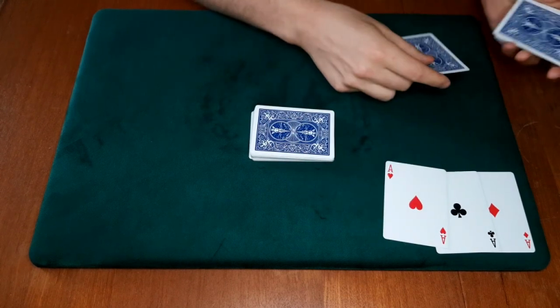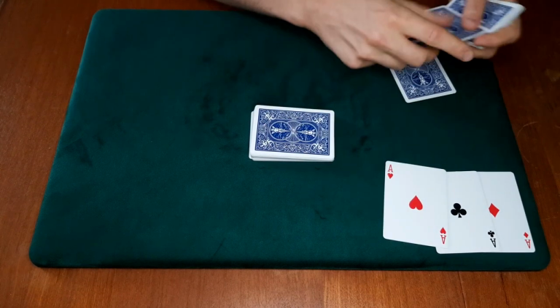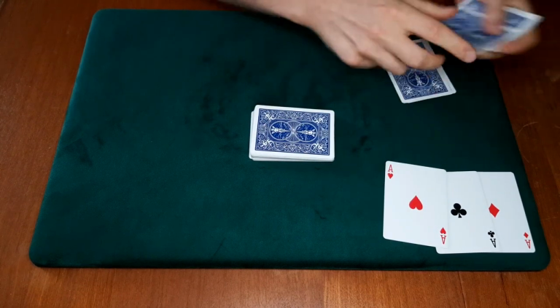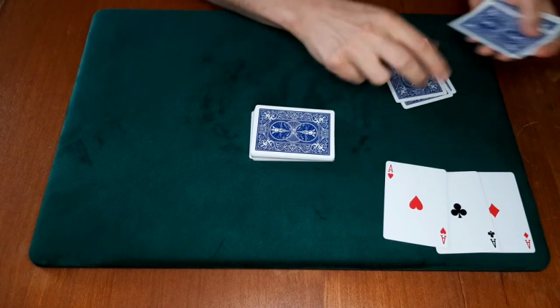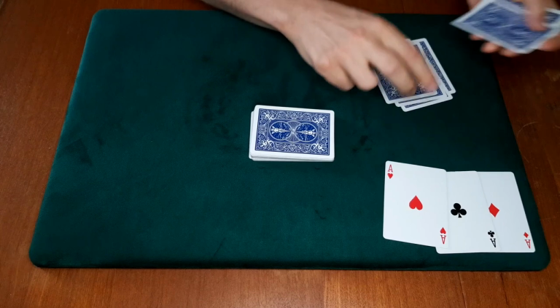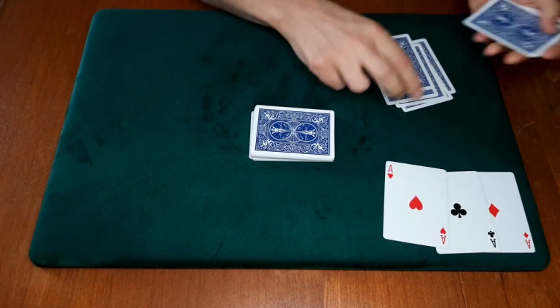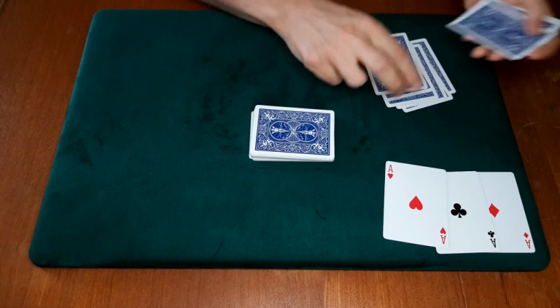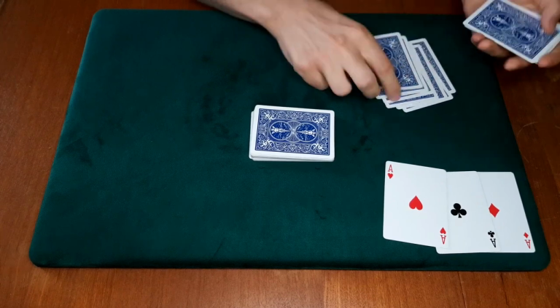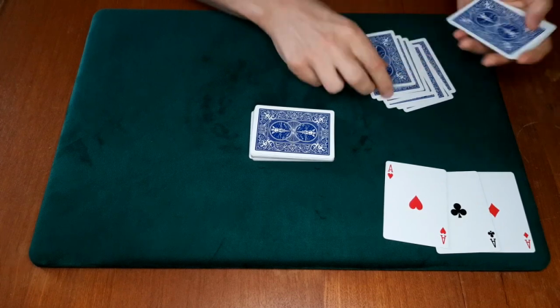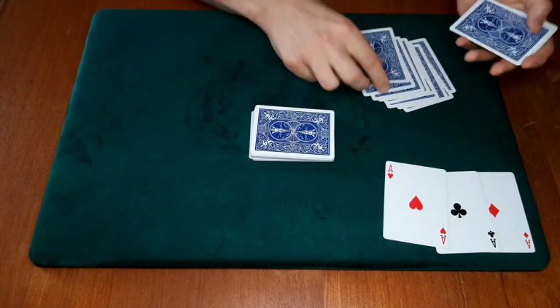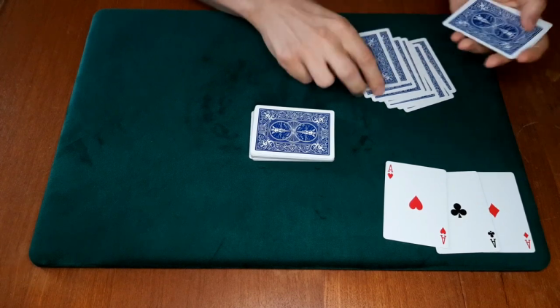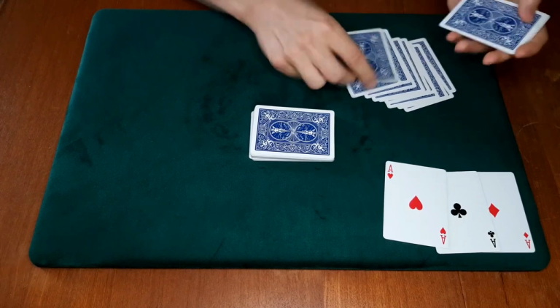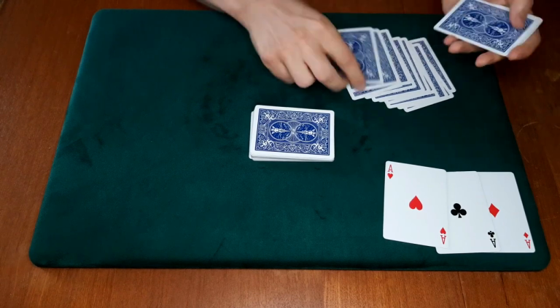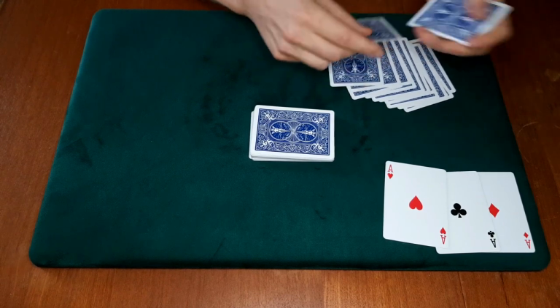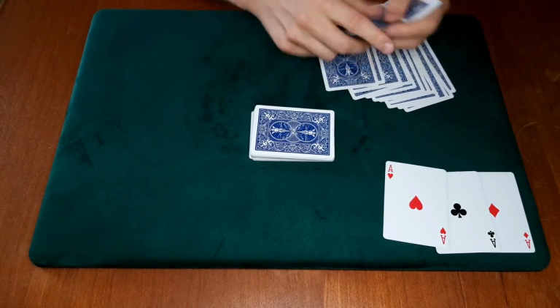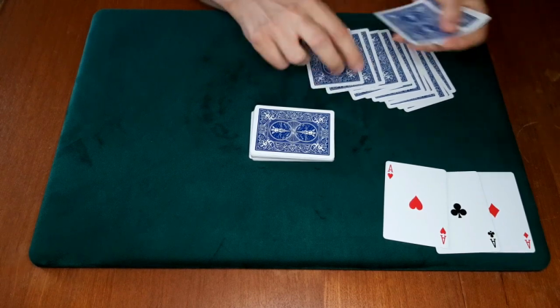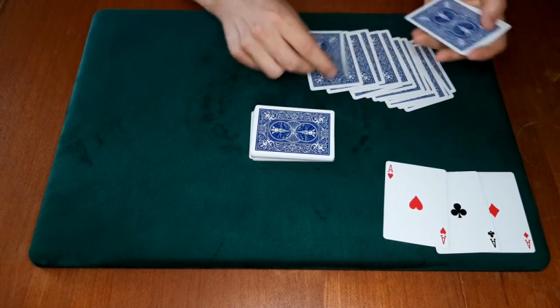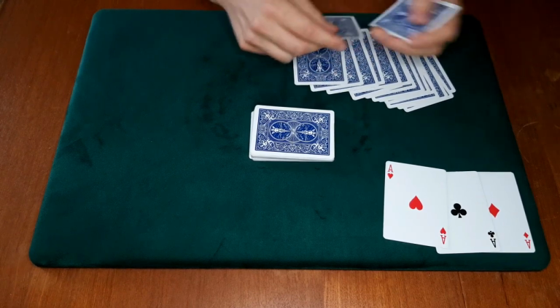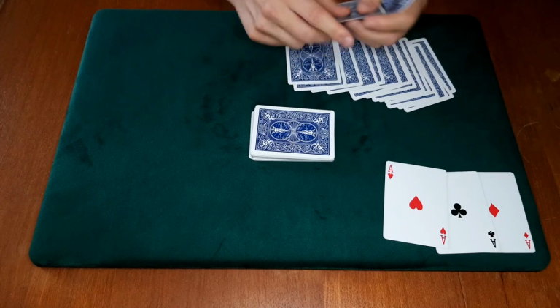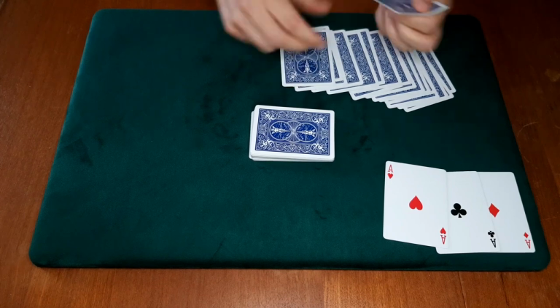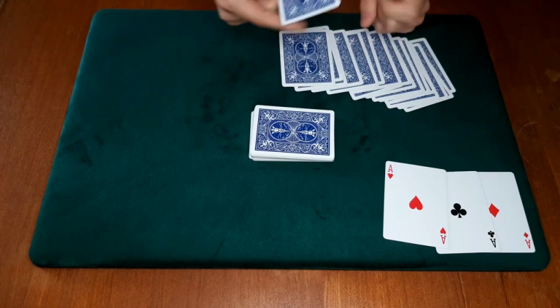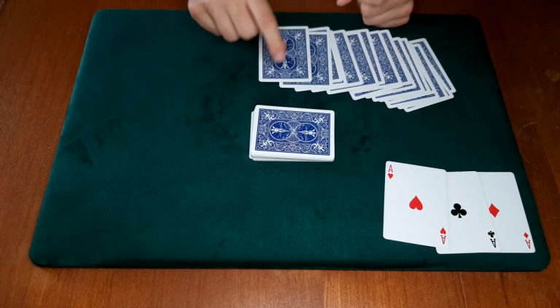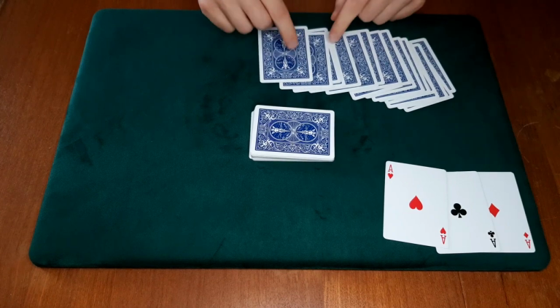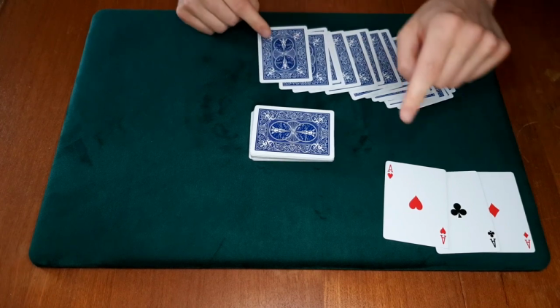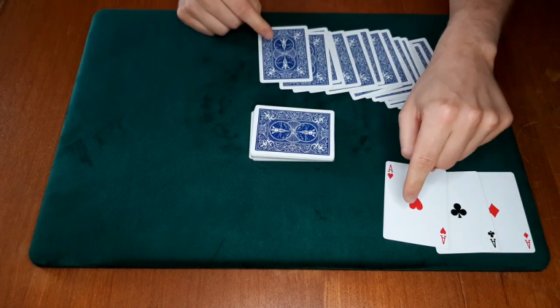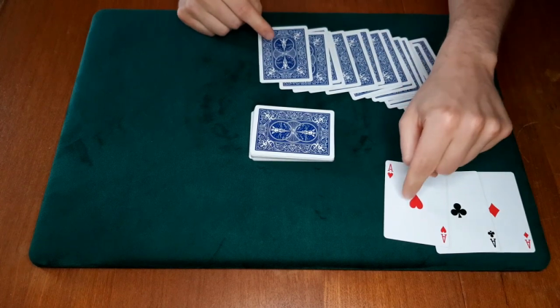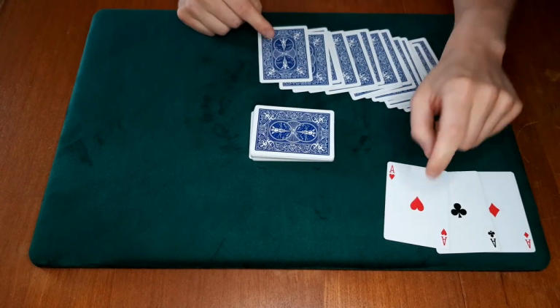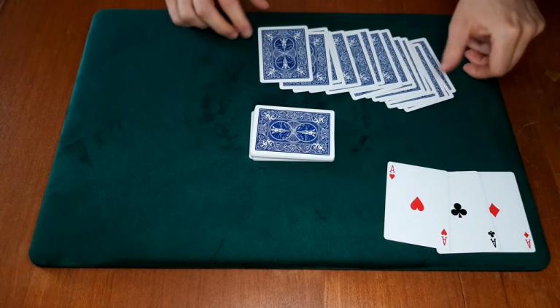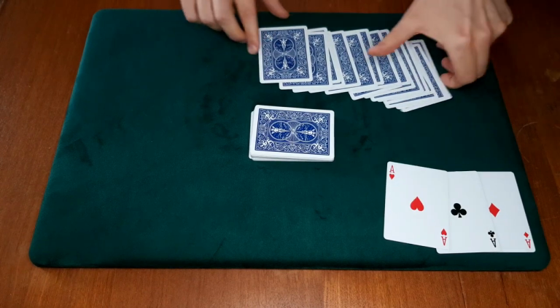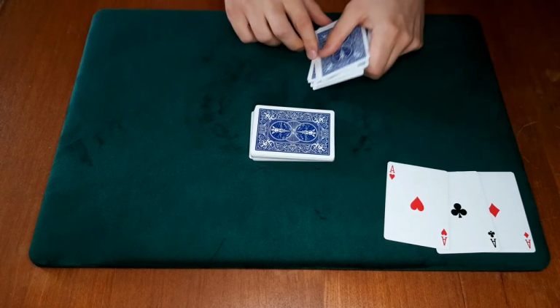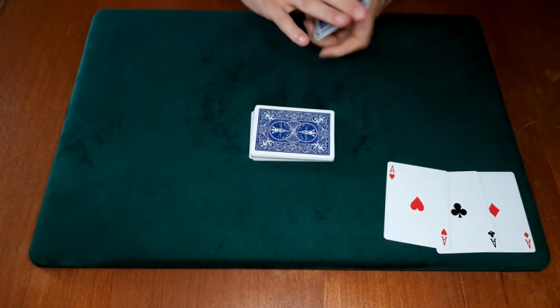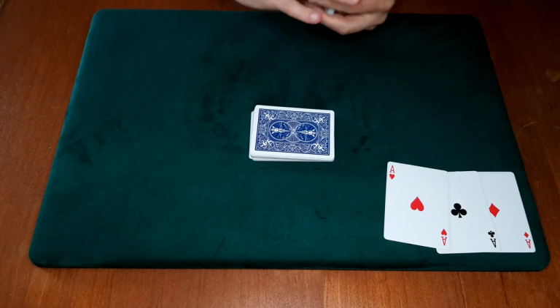That's the ace of hearts. That's 1, 2, 3, 4, 5, 6, 7, 8, 9, 10, 11, 12, 13, 14, 15, 16, 17, 18 cards — at exactly position number 19.